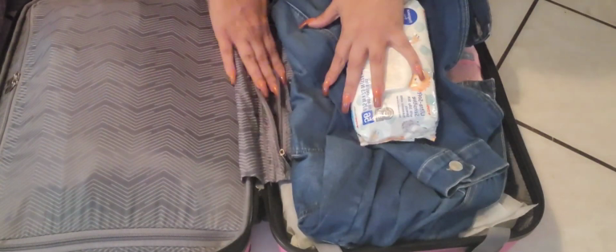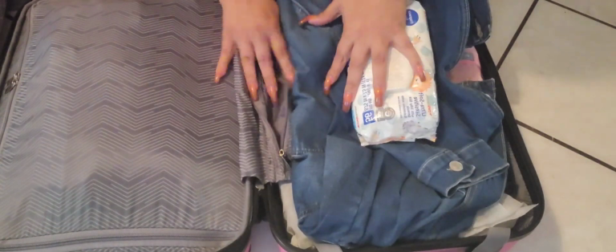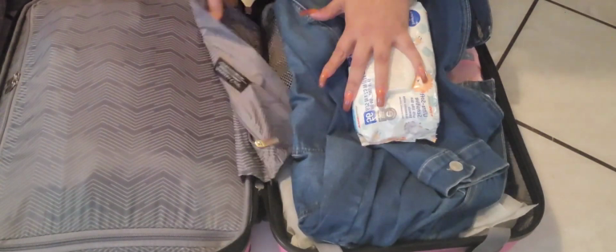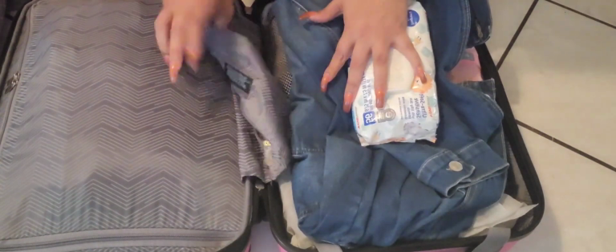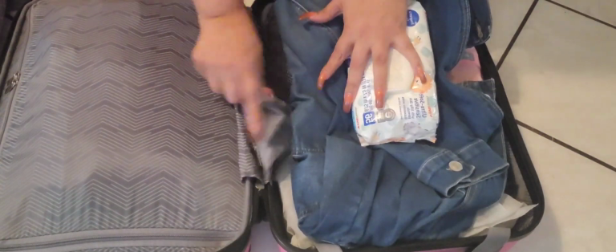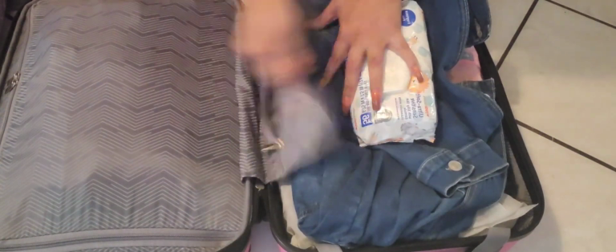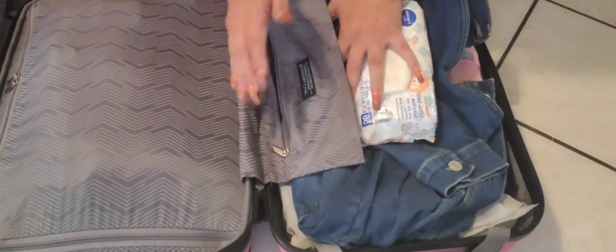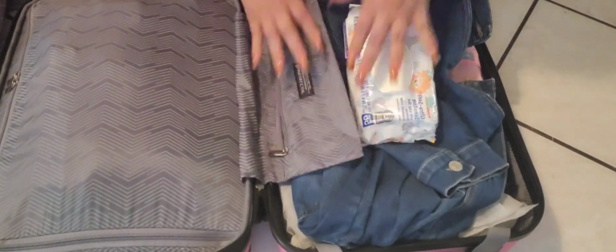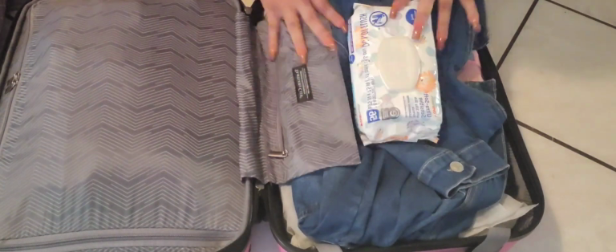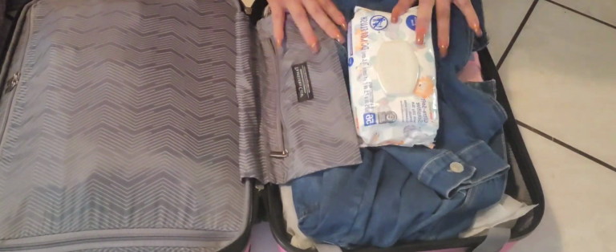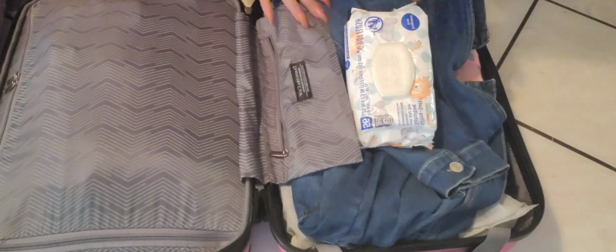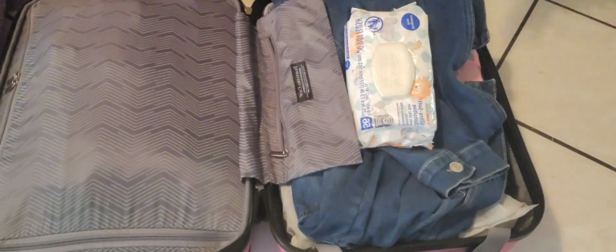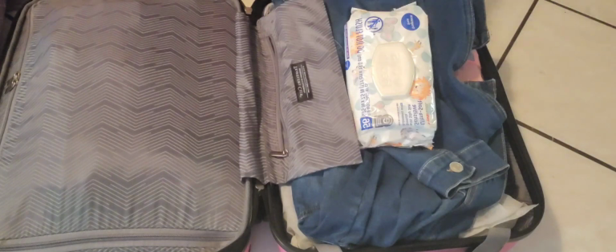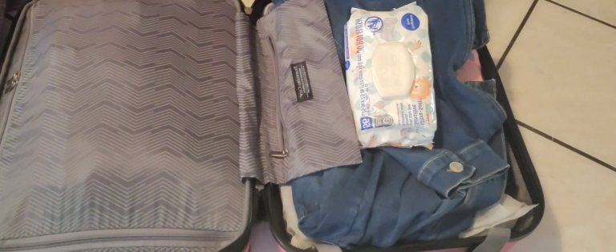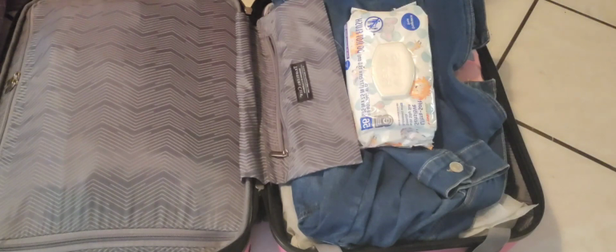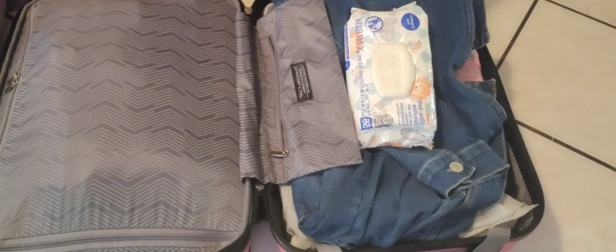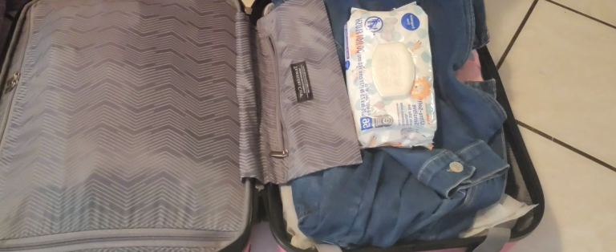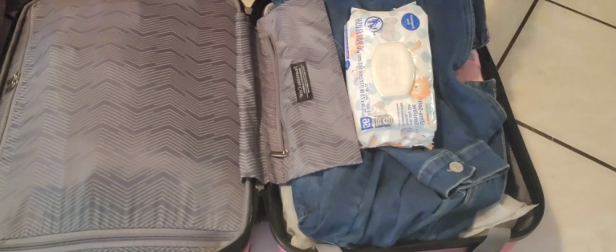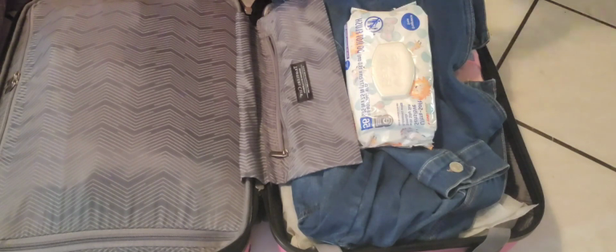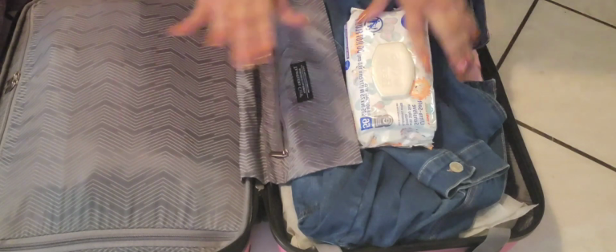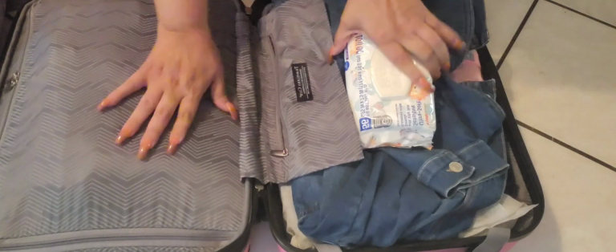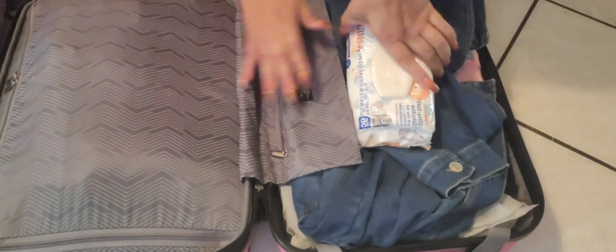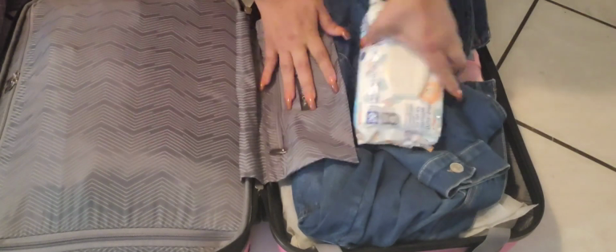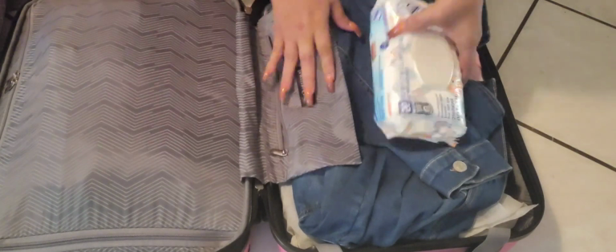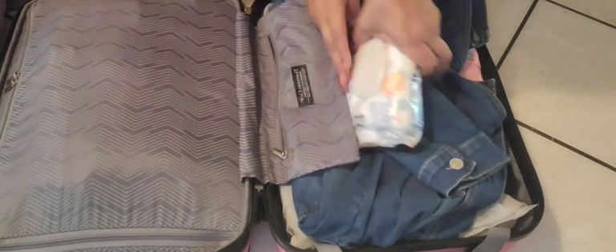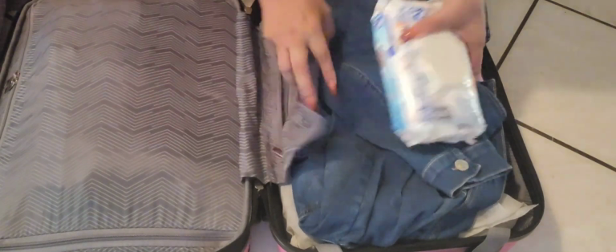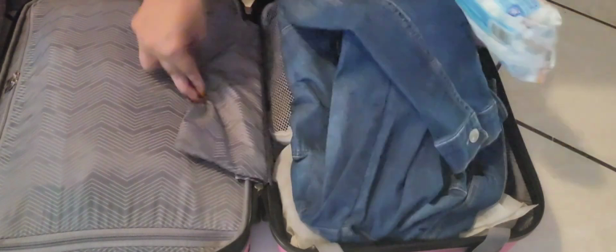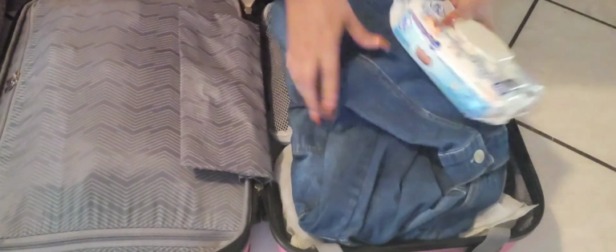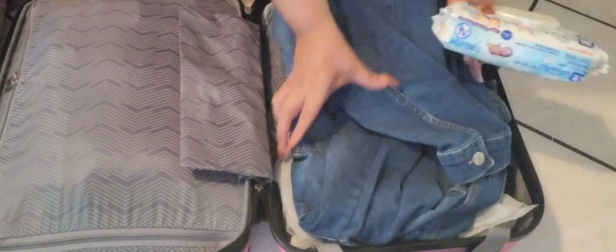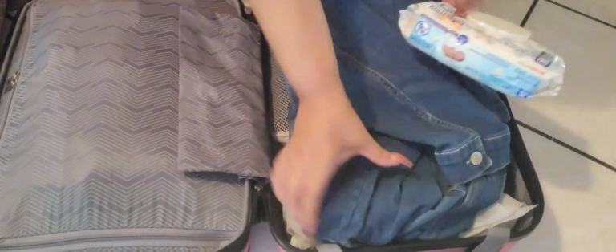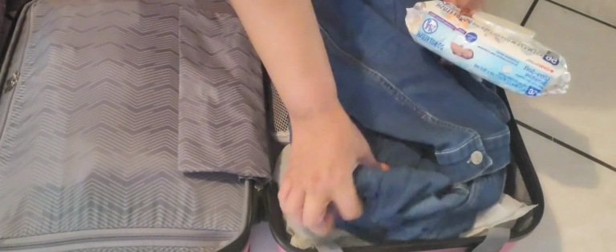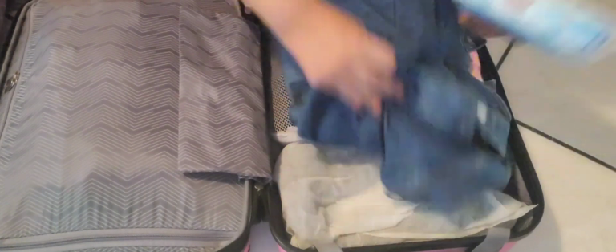I can fit more stuff. Matter of fact, I'm waiting on one more blouse I need to put in here. Let's put this back.